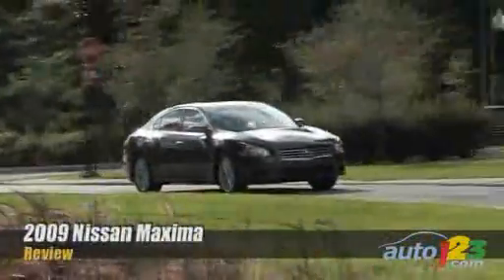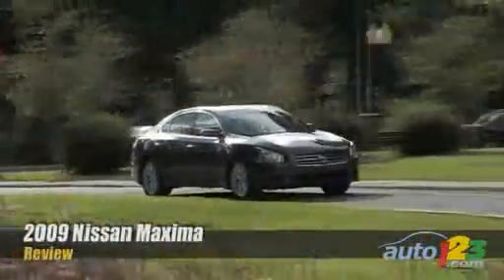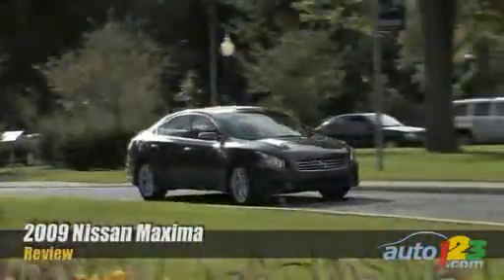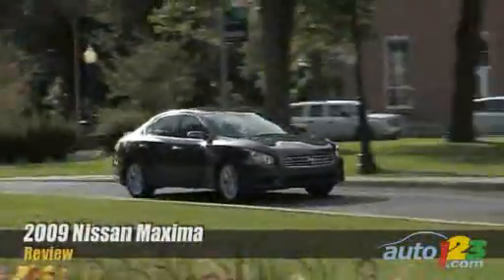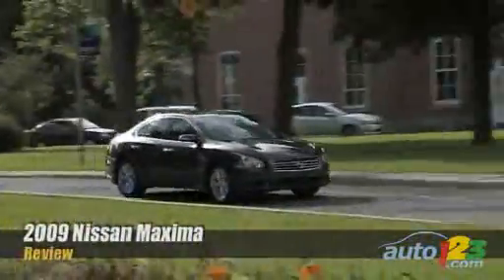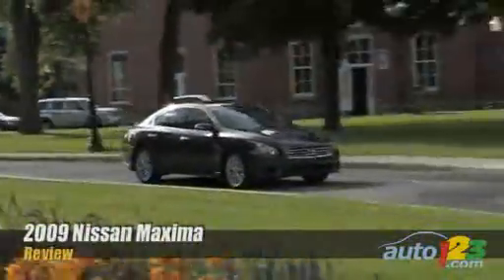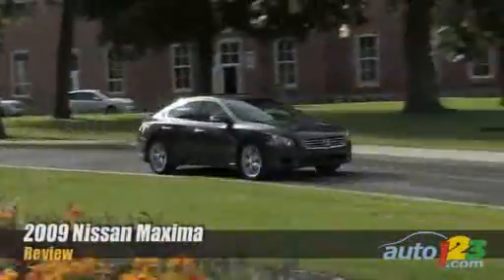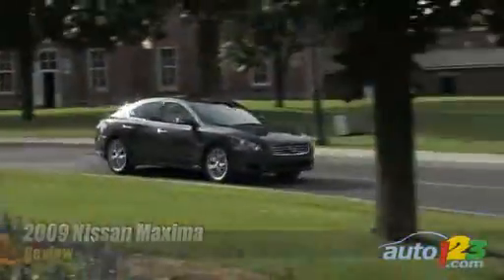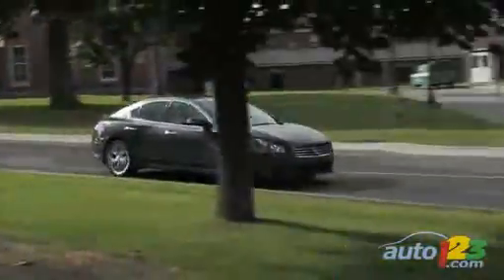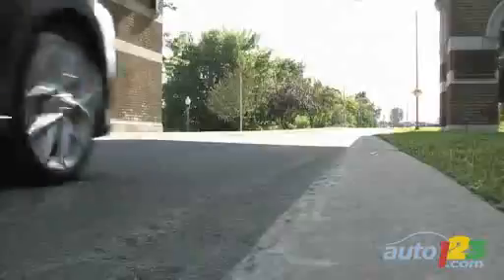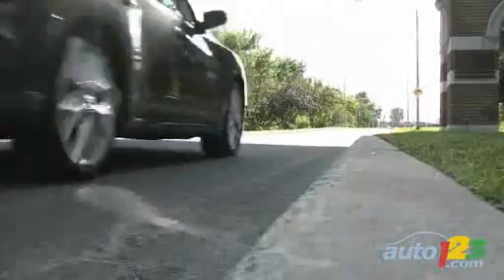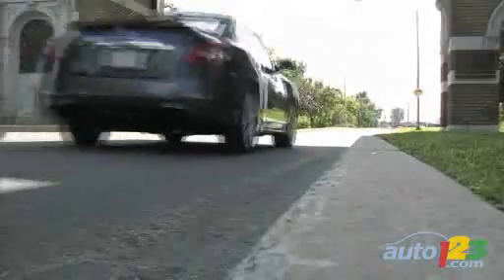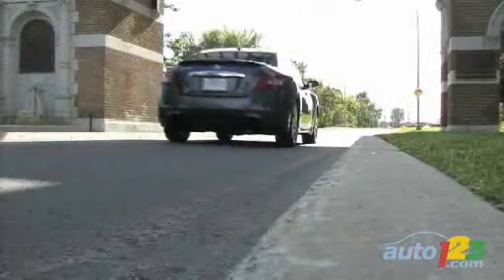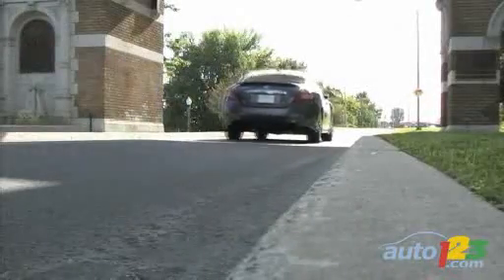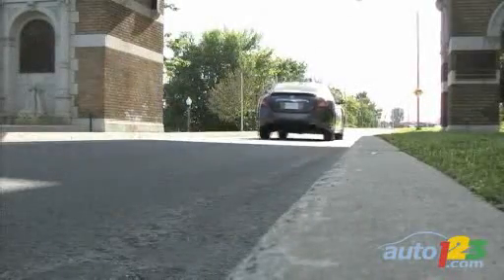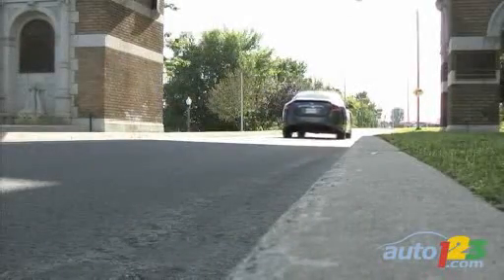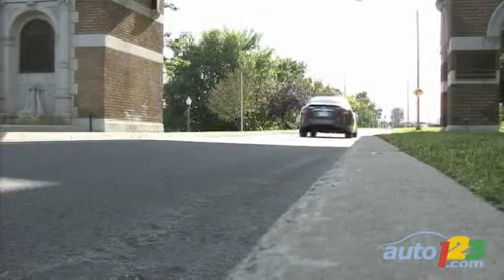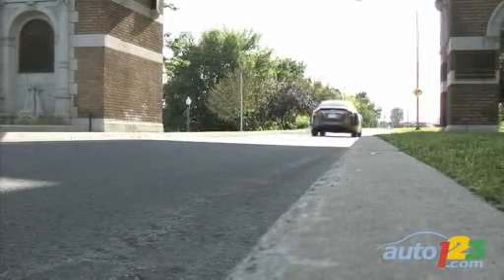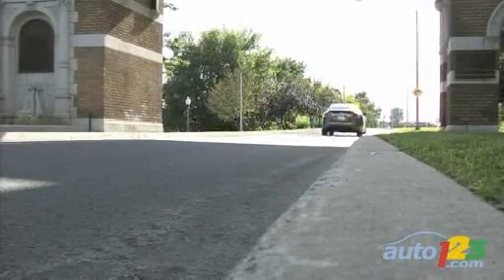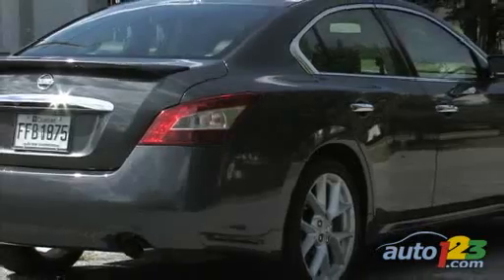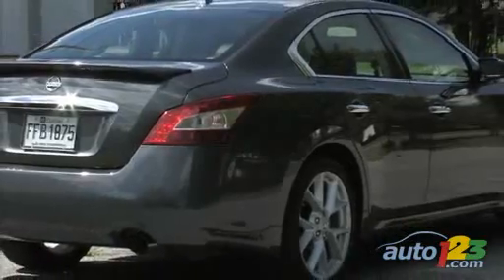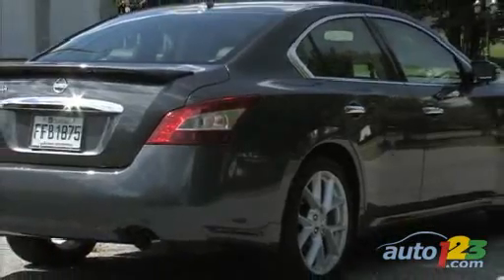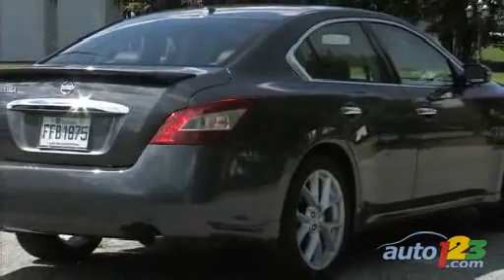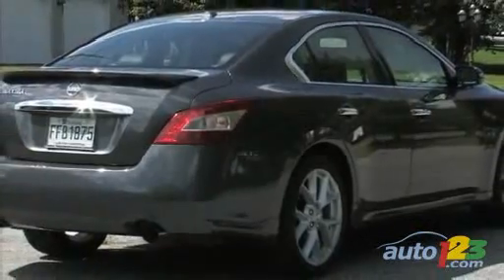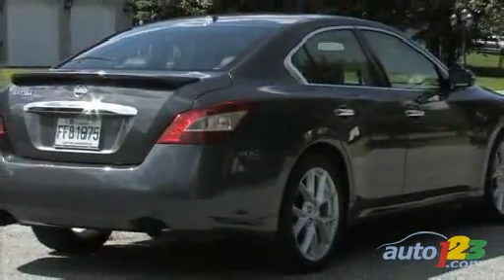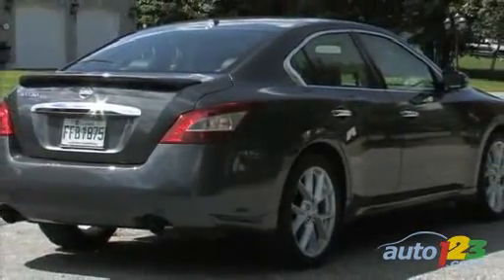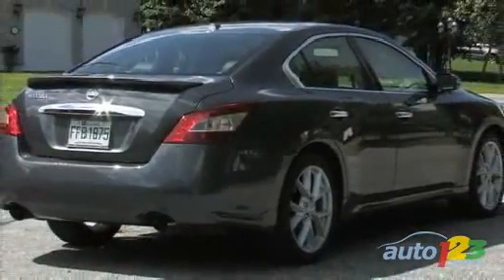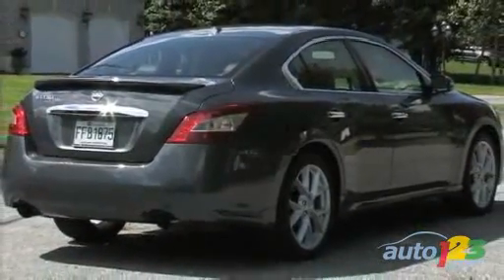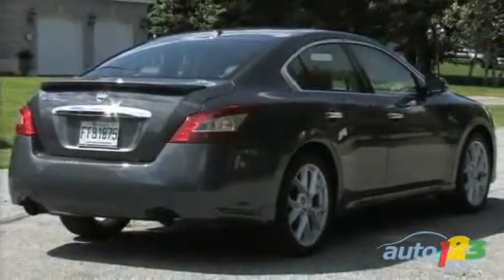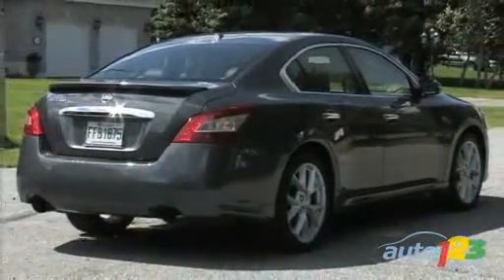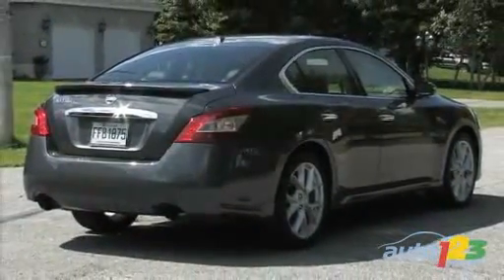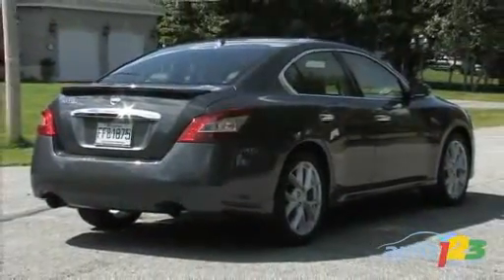Considering its strengths and weaknesses, it's hard to say if the new Maxima is in fact a sport or luxury sedan. In truth, it emphasizes comfort and quality of finish first, which obviously puts it in the second category.